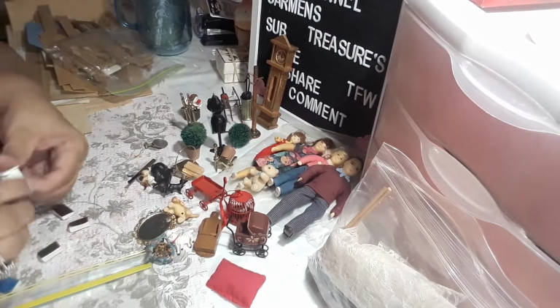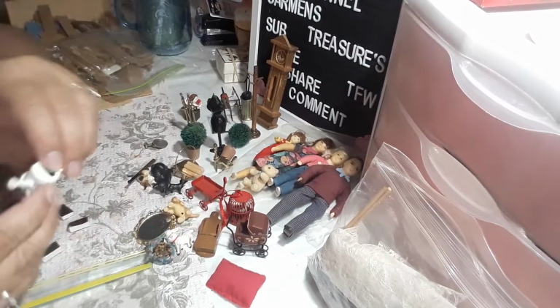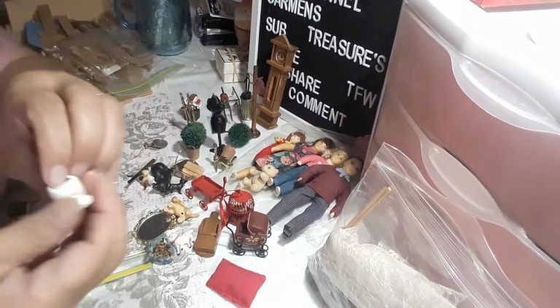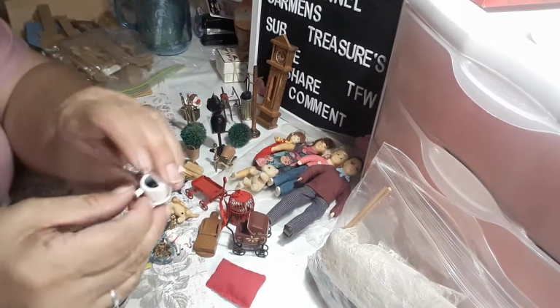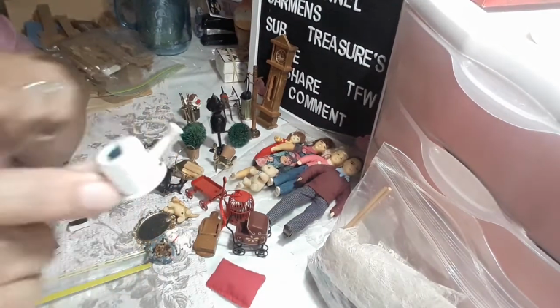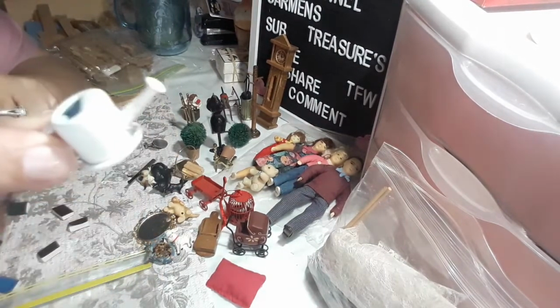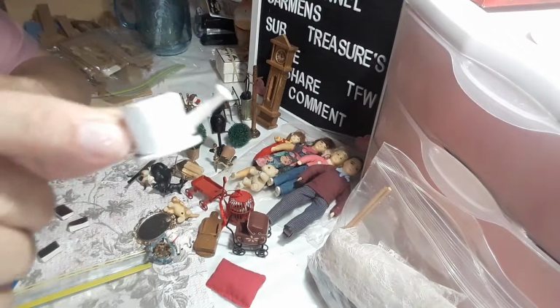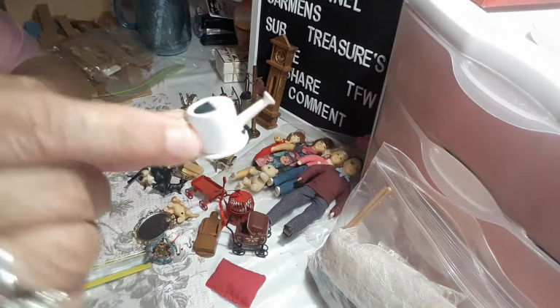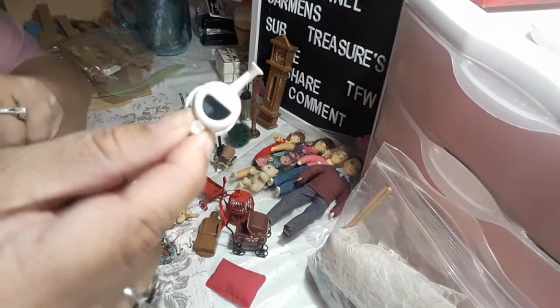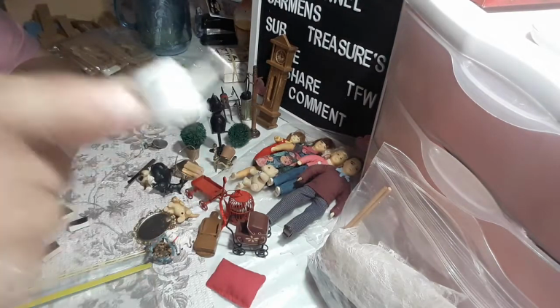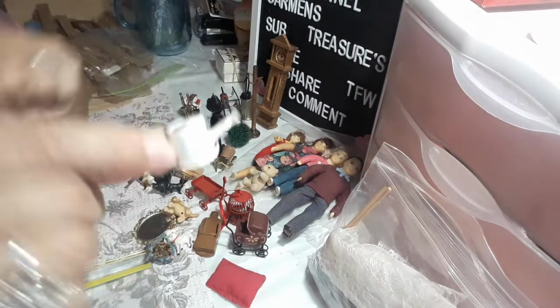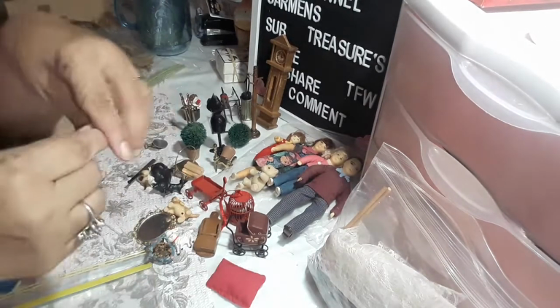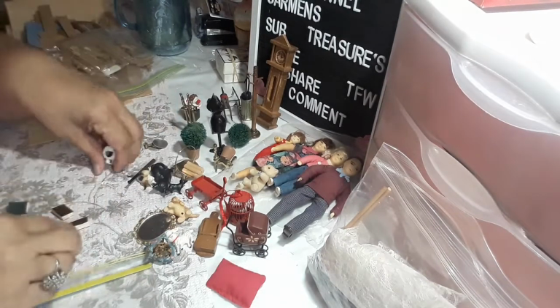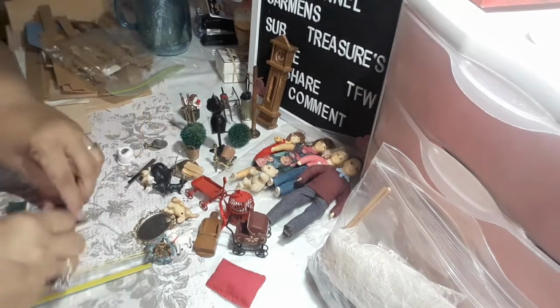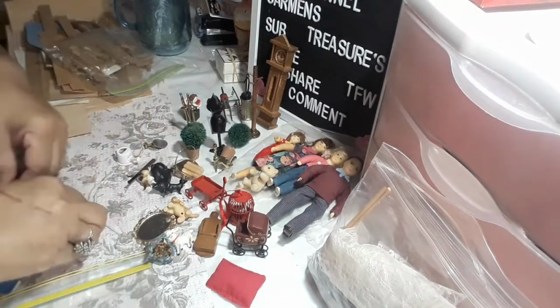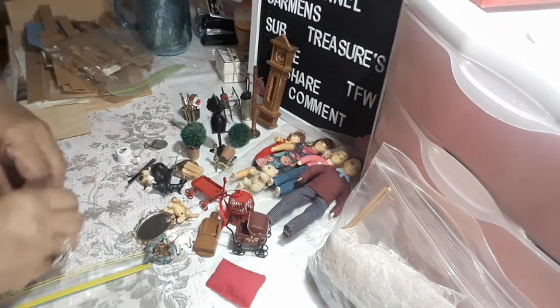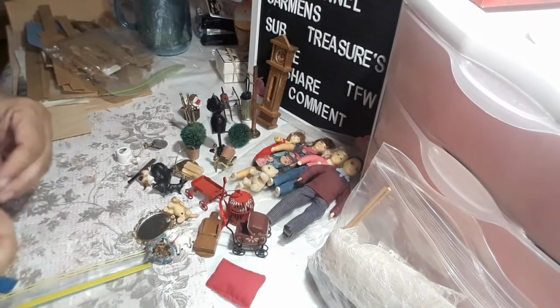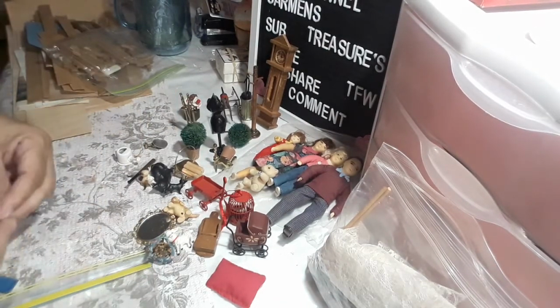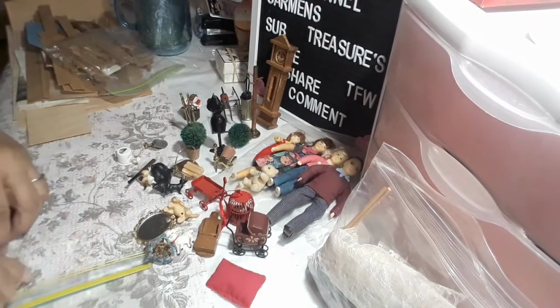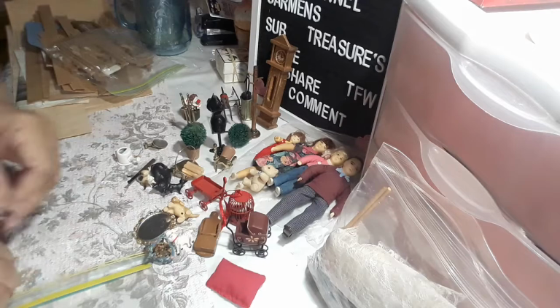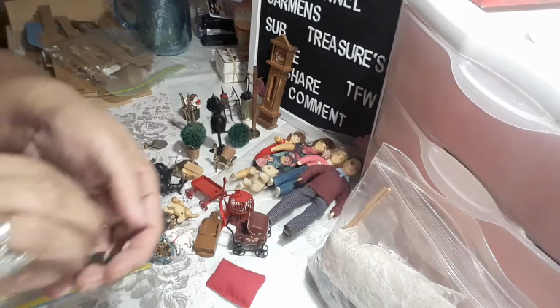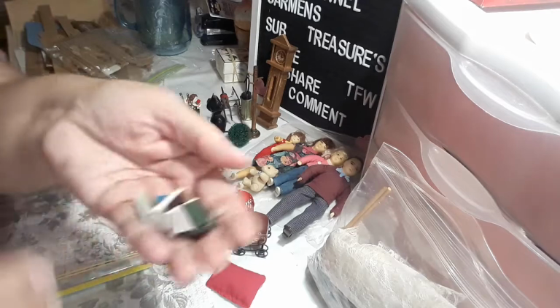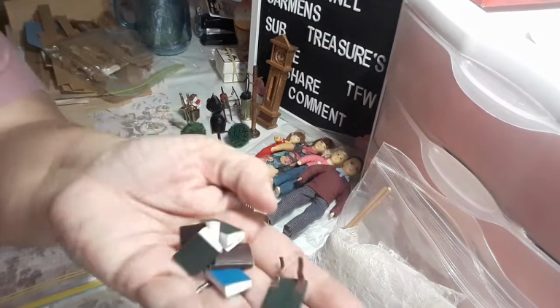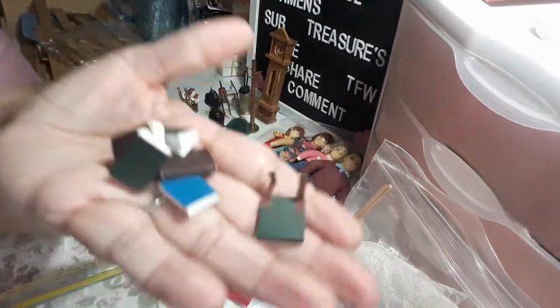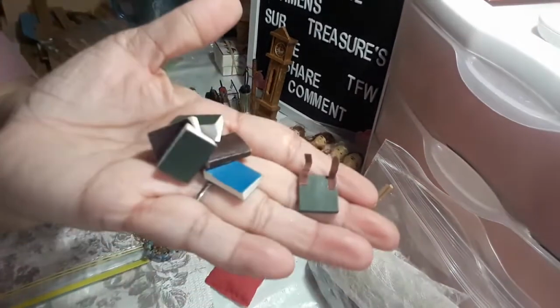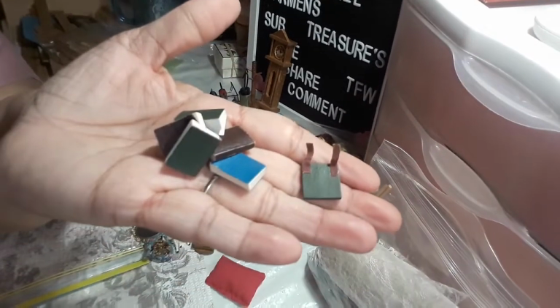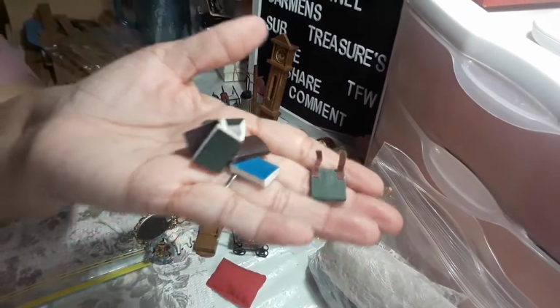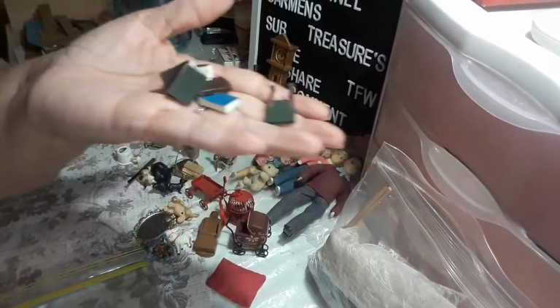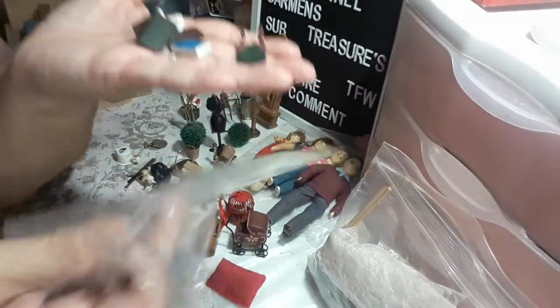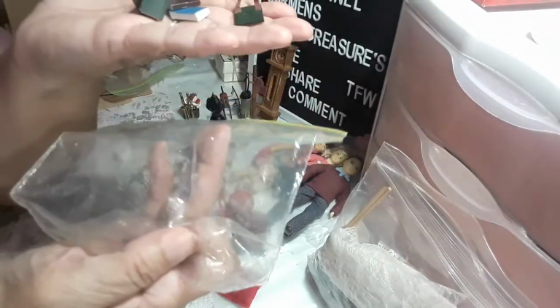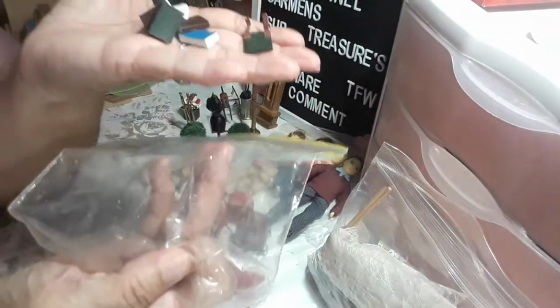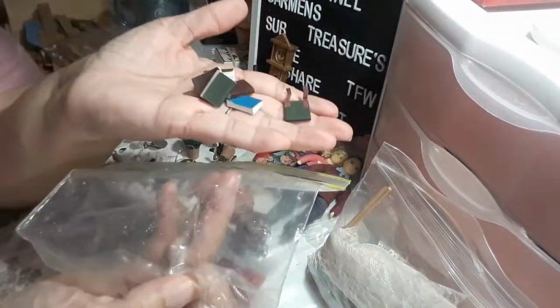Then we have a watering can. Then we have a whole bunch of little tiny itty bitty books. And that's one of the bags.